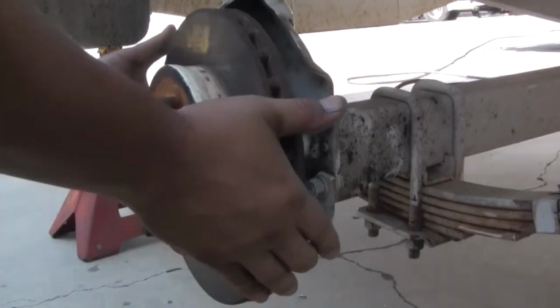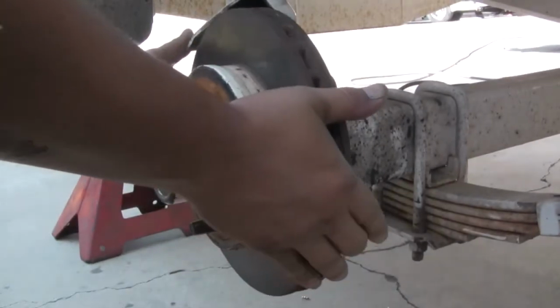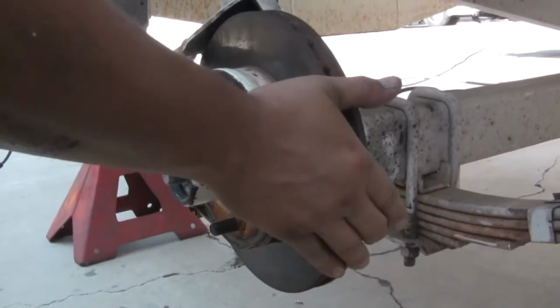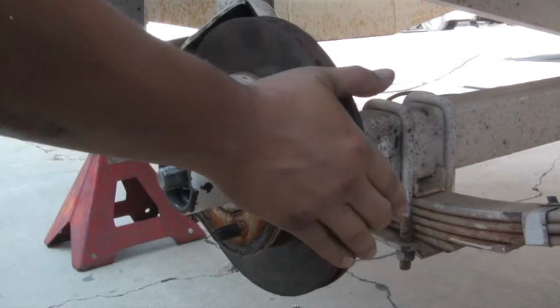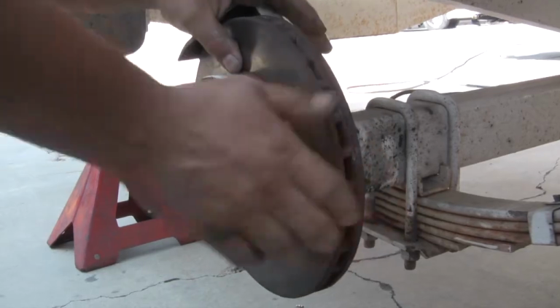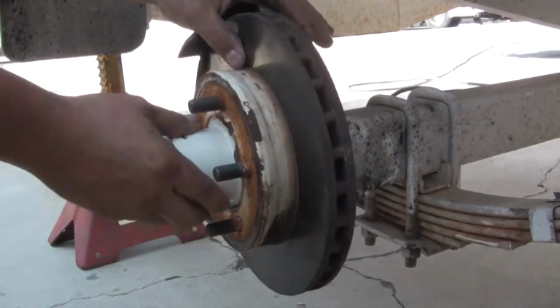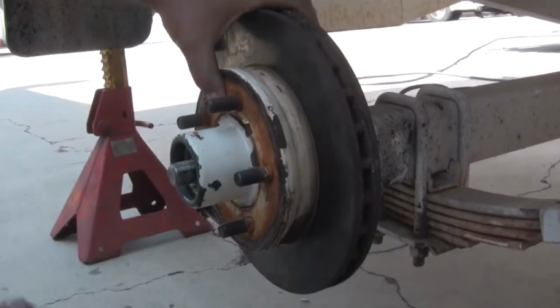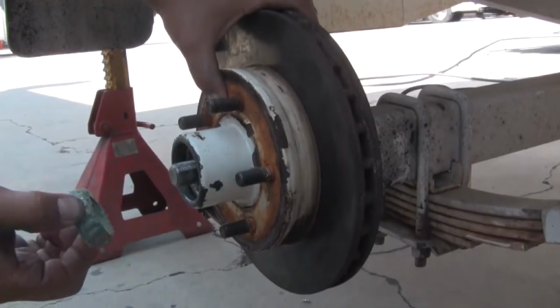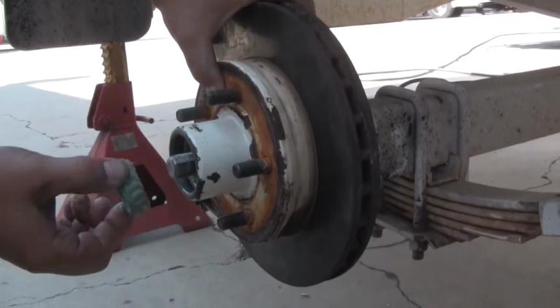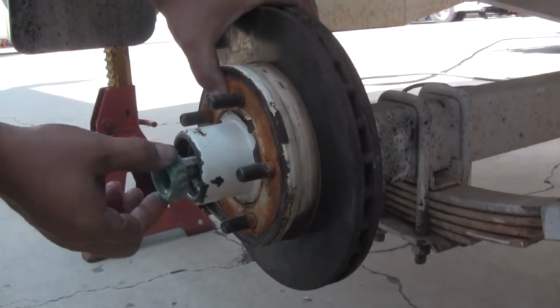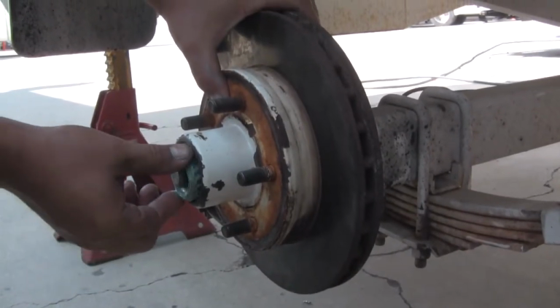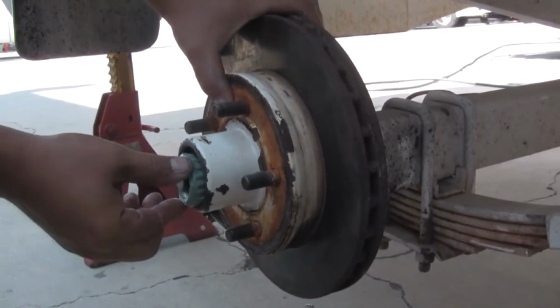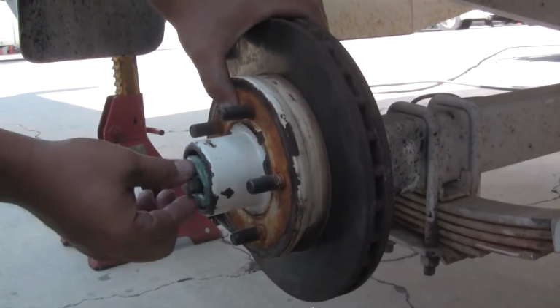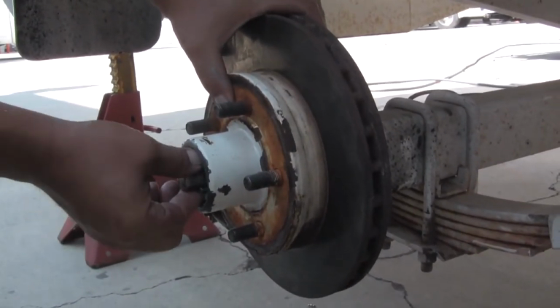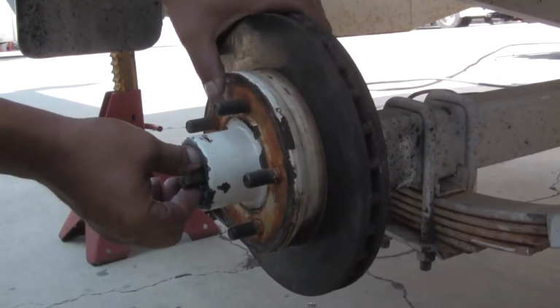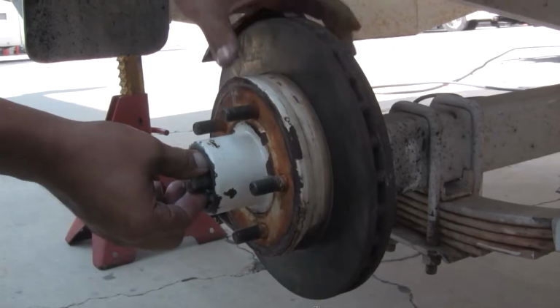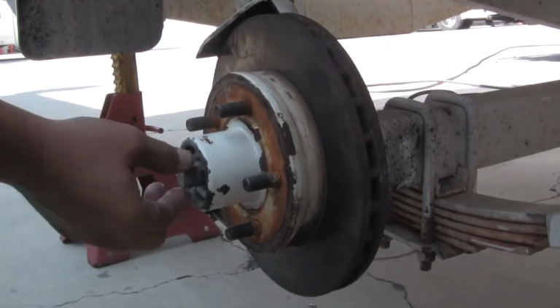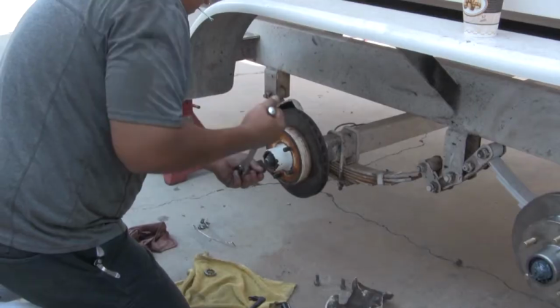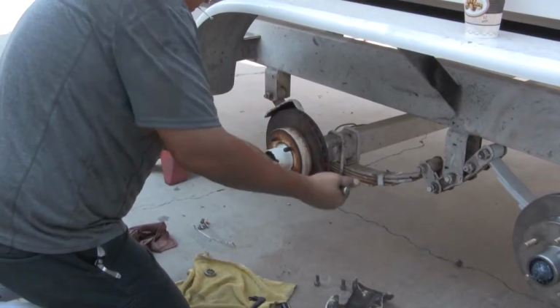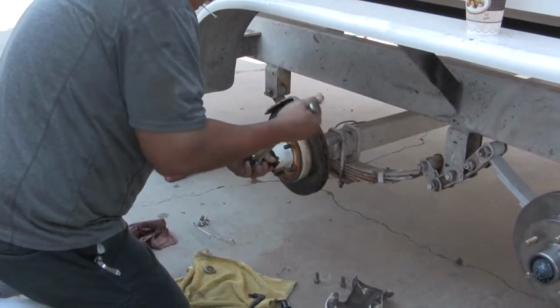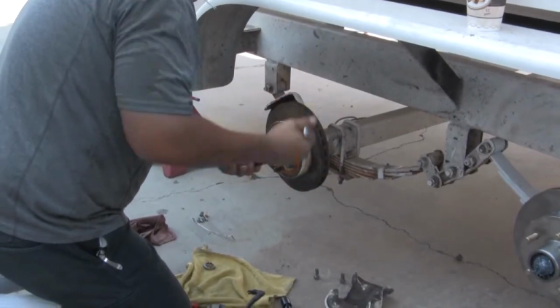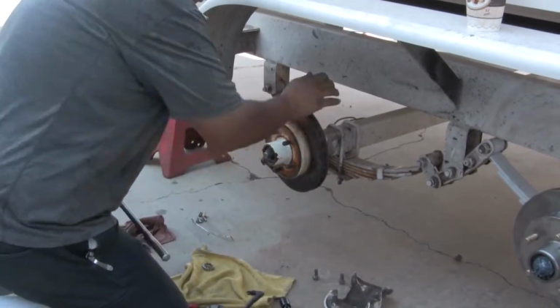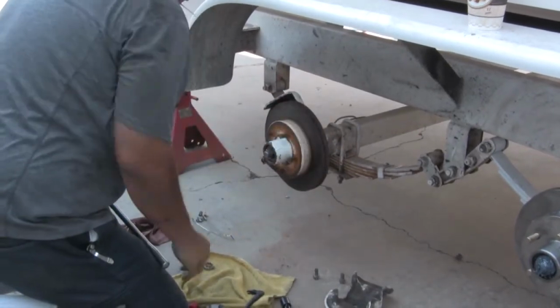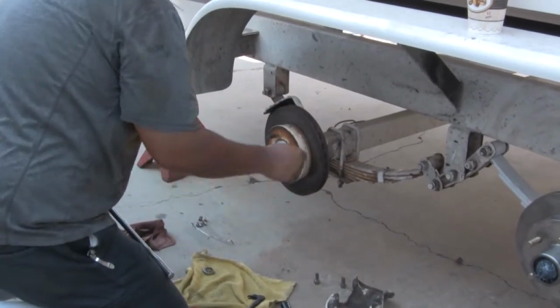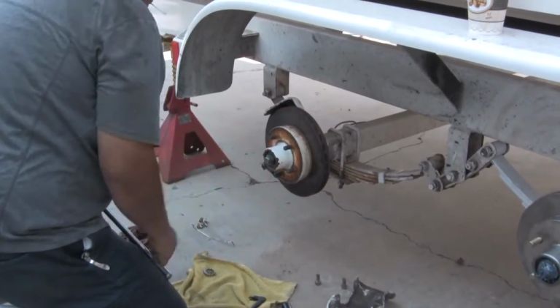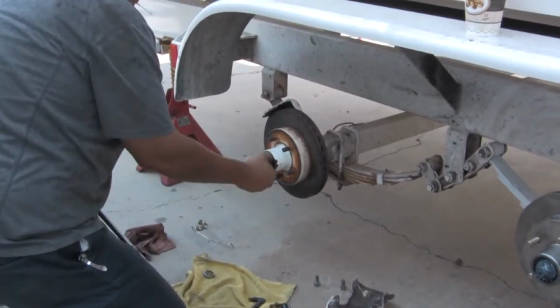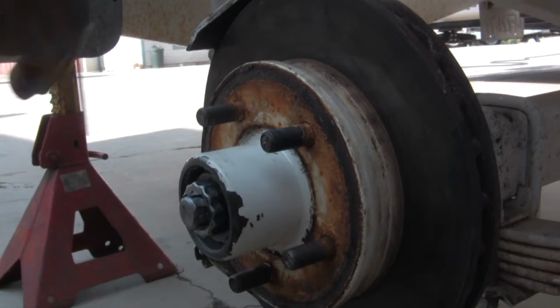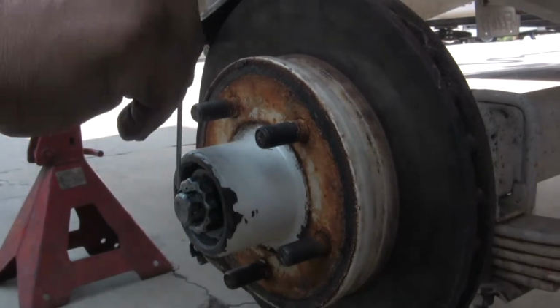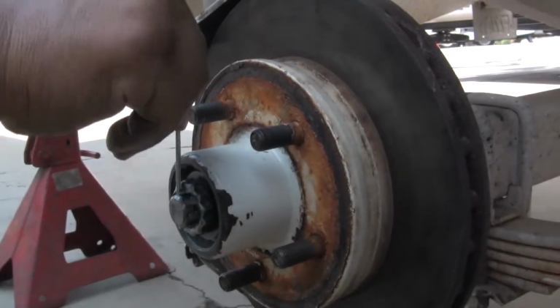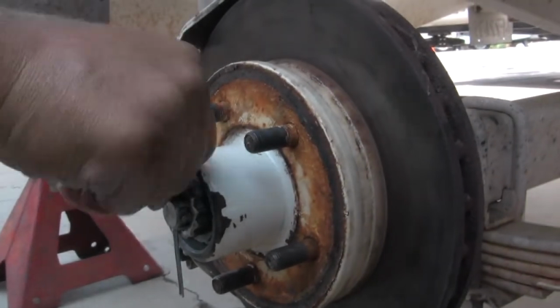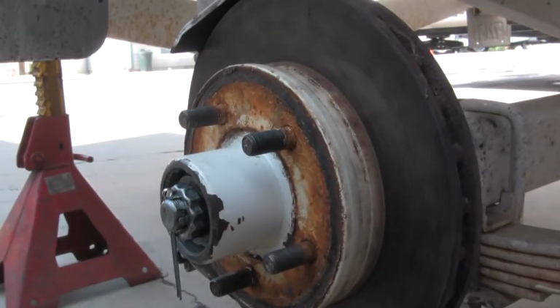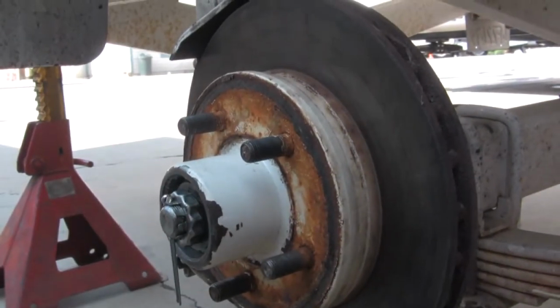After a quick cleaning of the spindle, the tech installs the clean hub and bearing with new grease into the axle. Most important in this process is to make sure that the bearing and hub are installed with the correct amount of torque on the hub nut, and always make sure that the locking pin is in place.